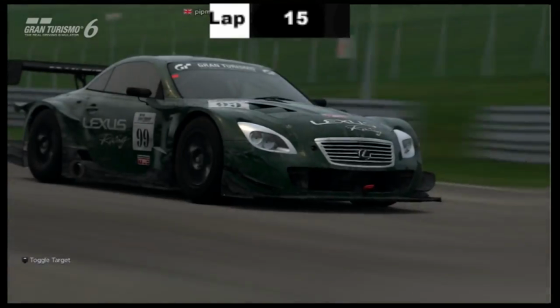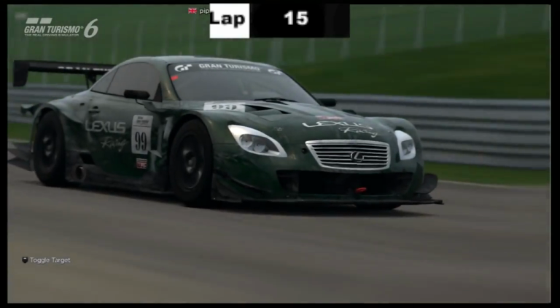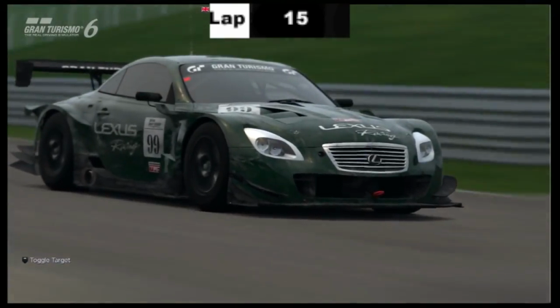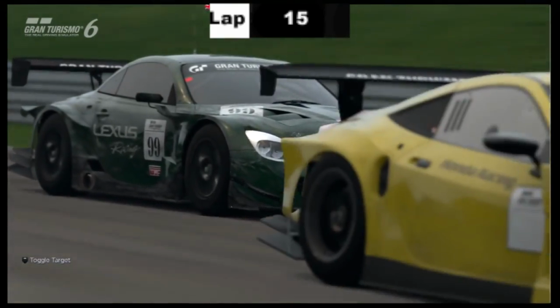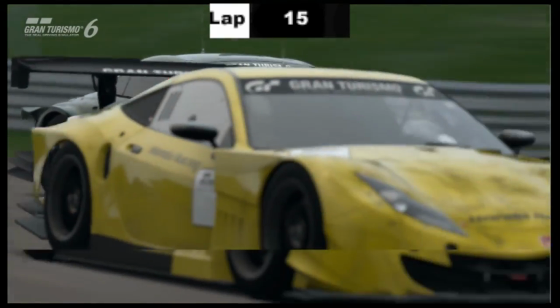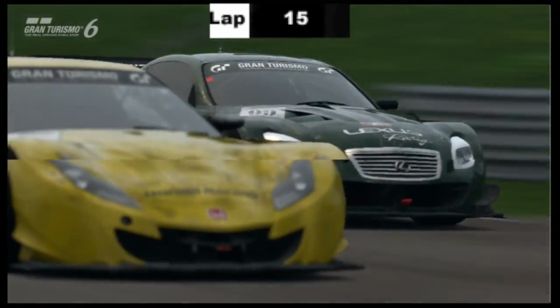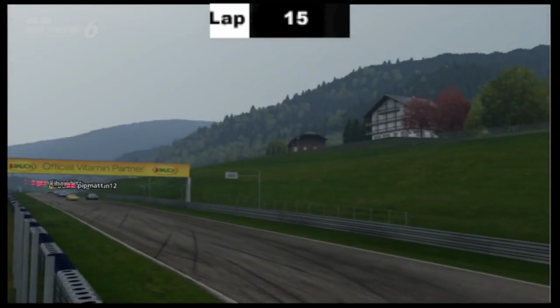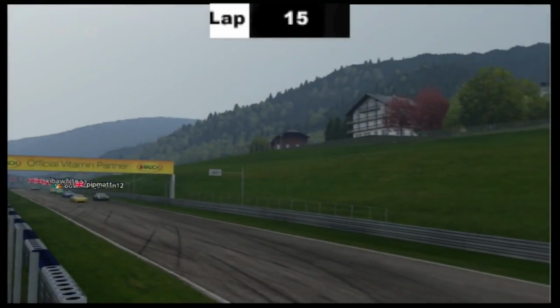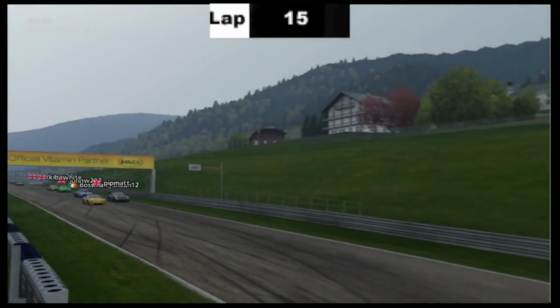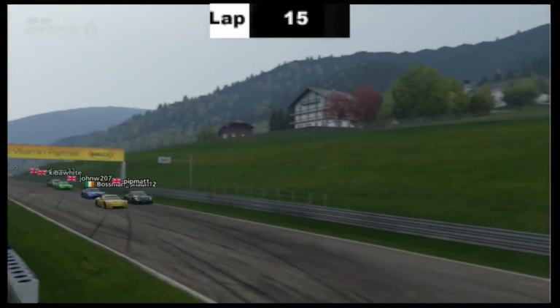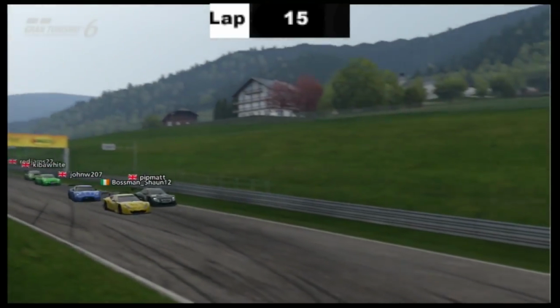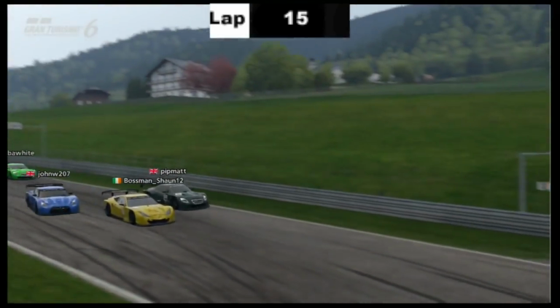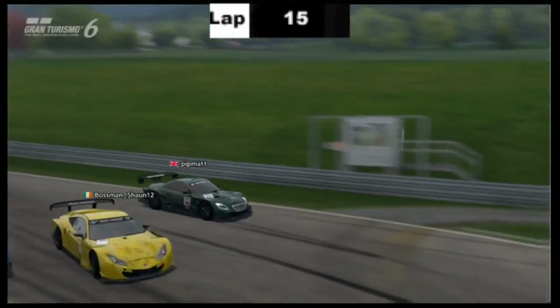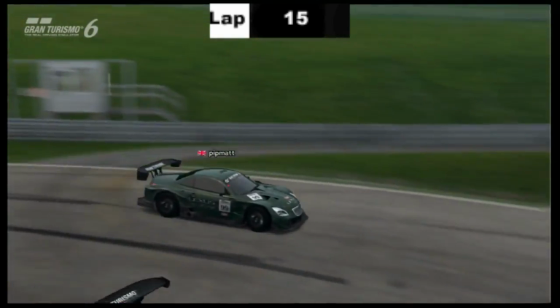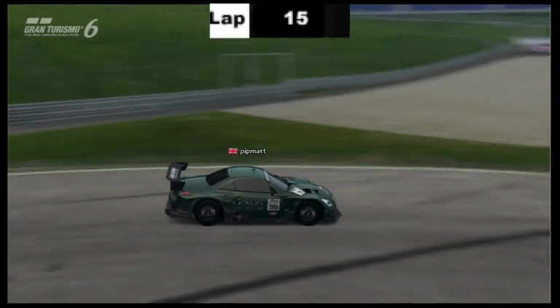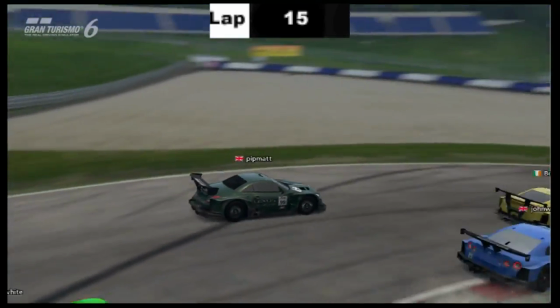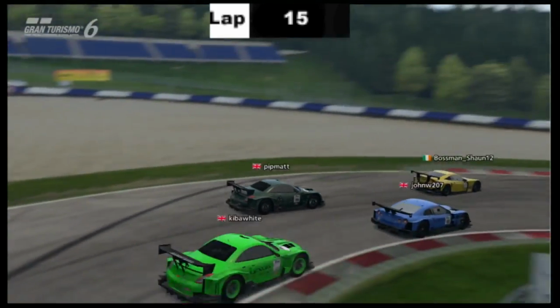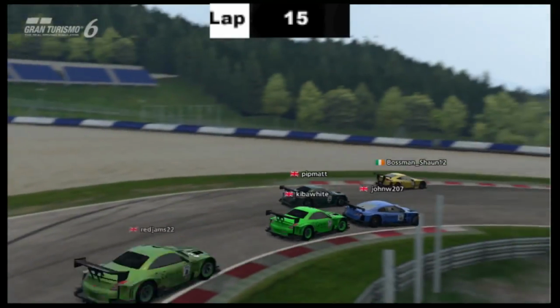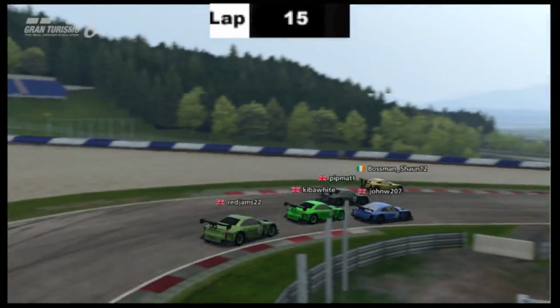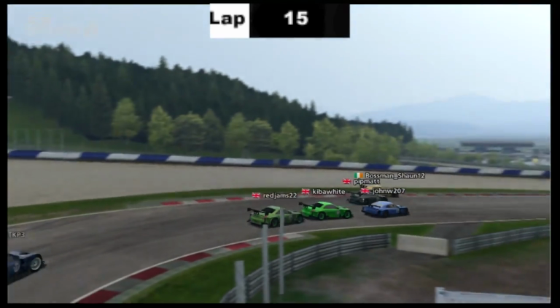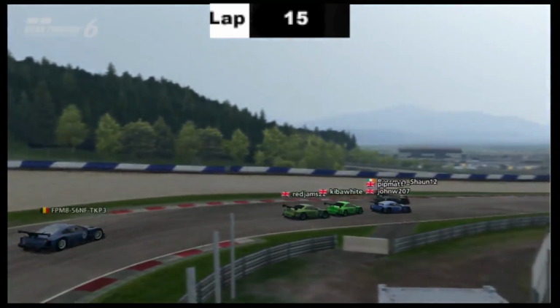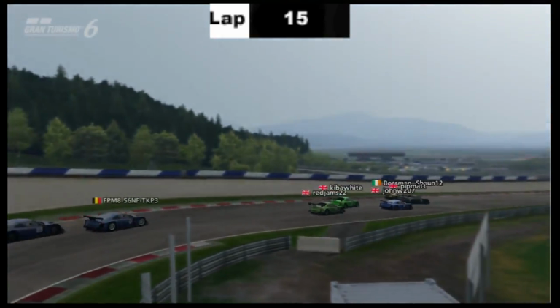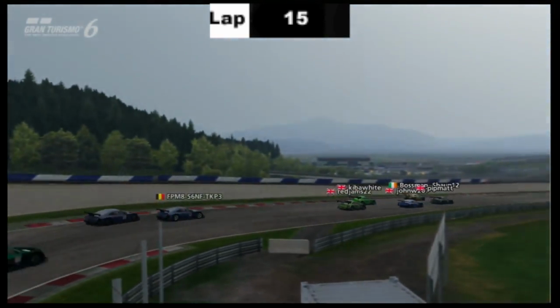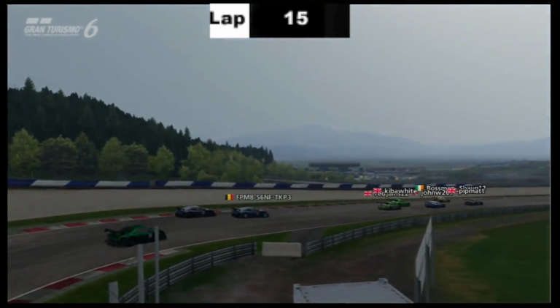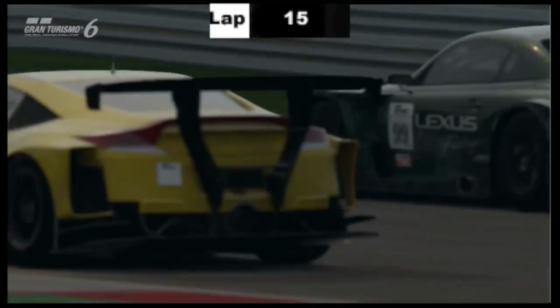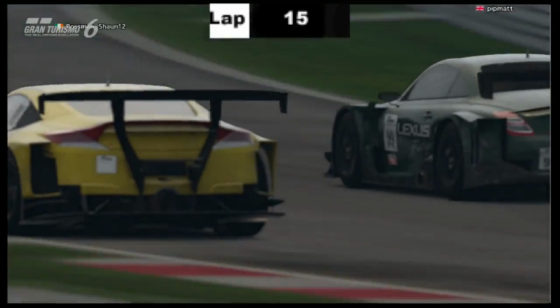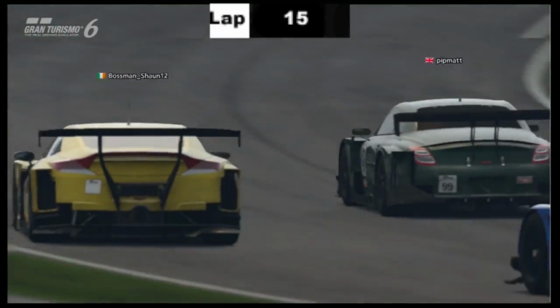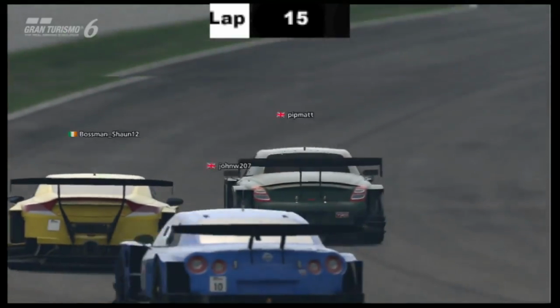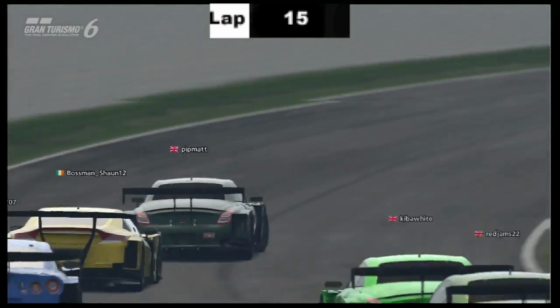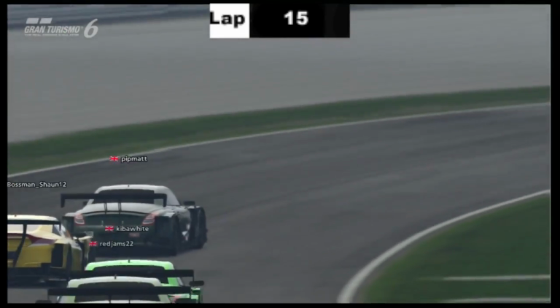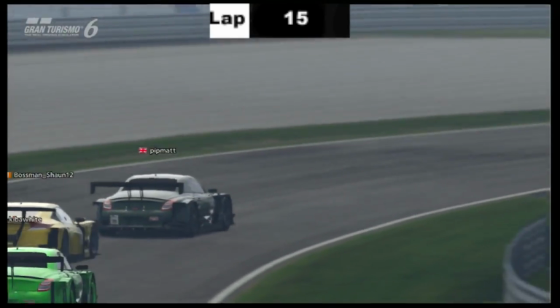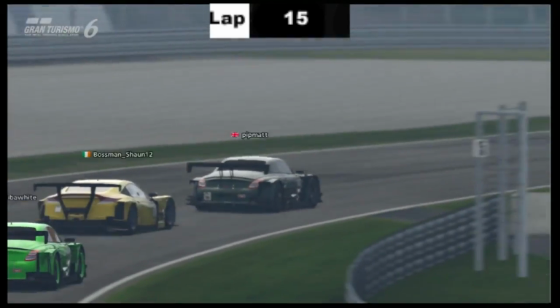Great battling here as Kibblewhite tries to take advantage of Willows losing out. The number 10 car defending as number 99 Matt comes through. The unnamed yellow Sean Grant — I think — a little battle there between Willows and Matthew Moron, and he takes the lead for probably a very short time.